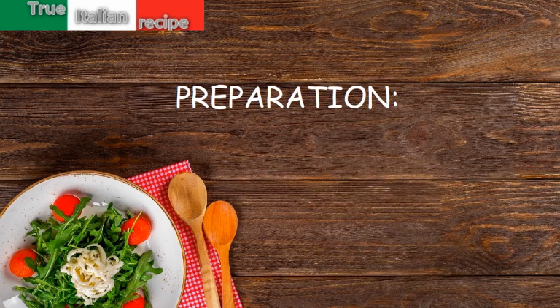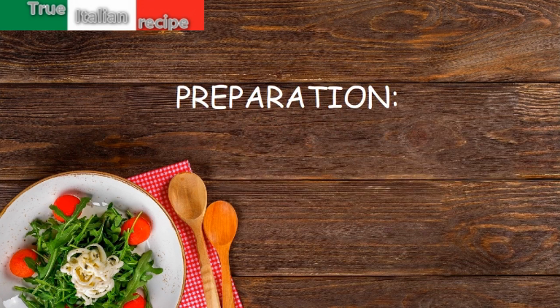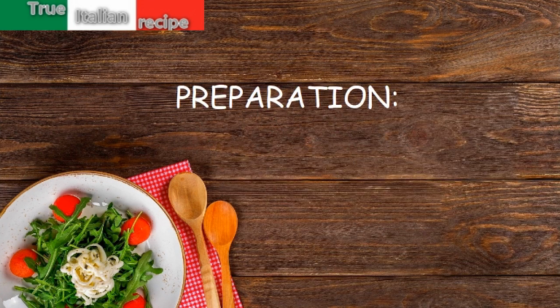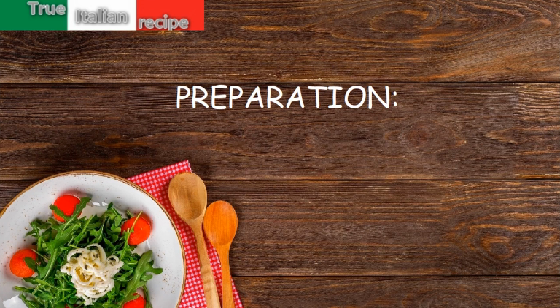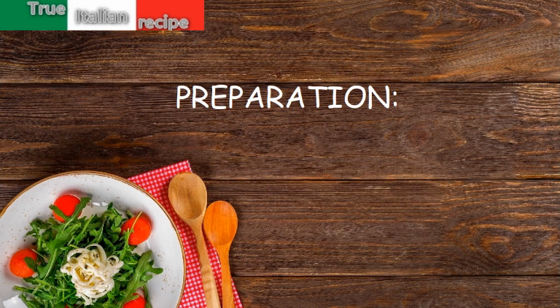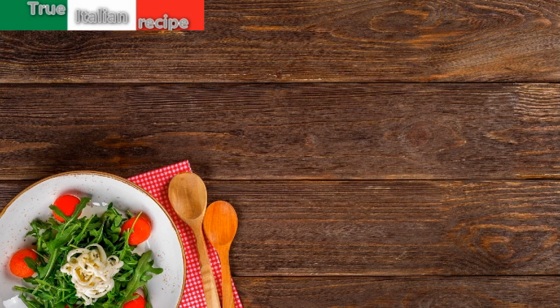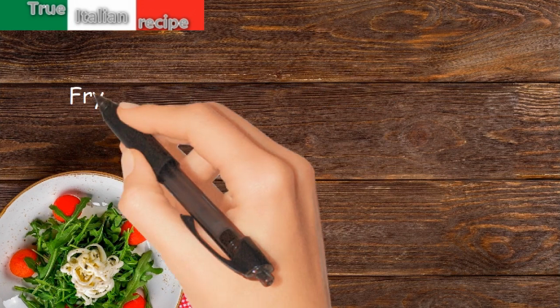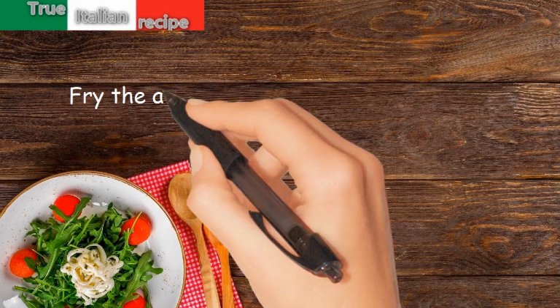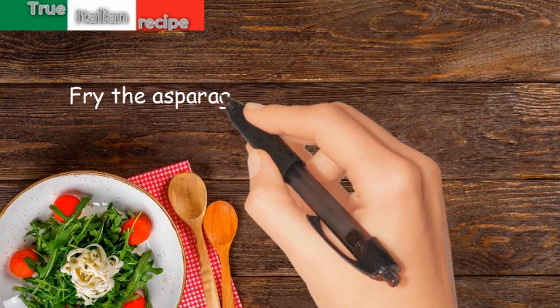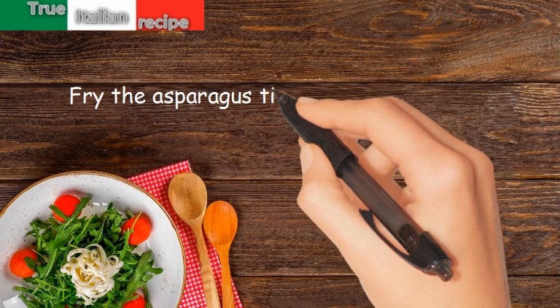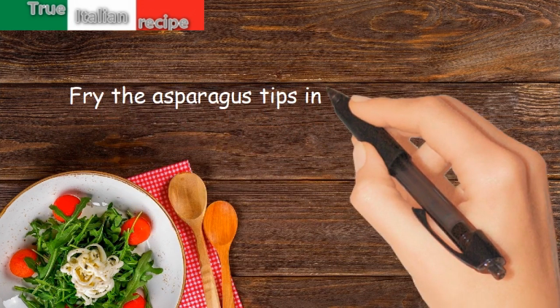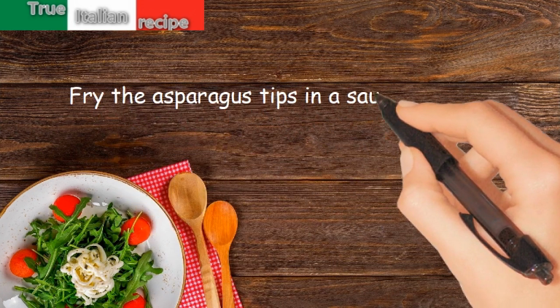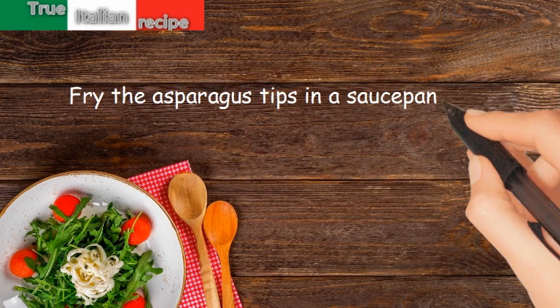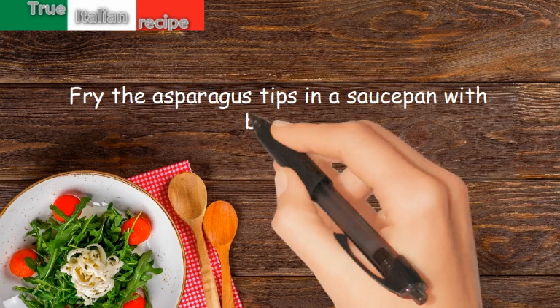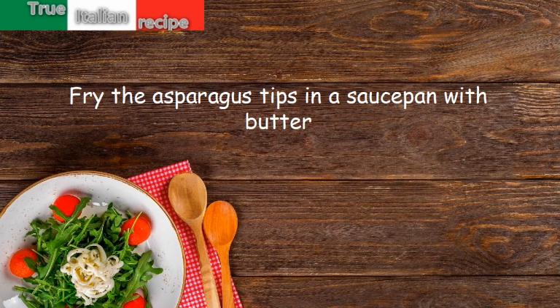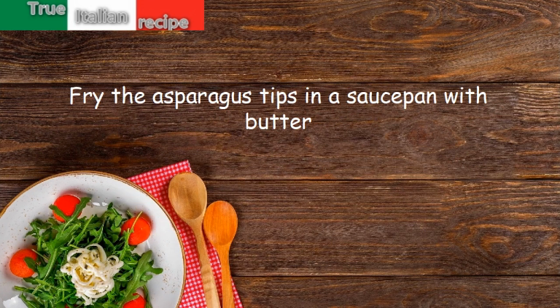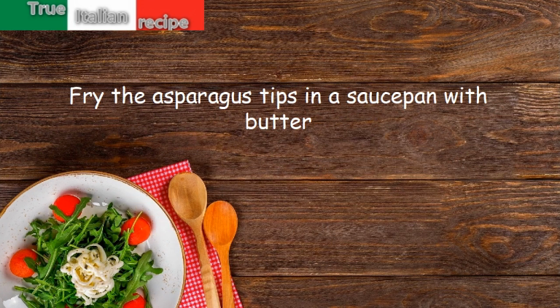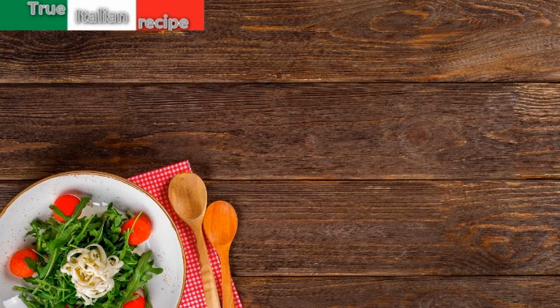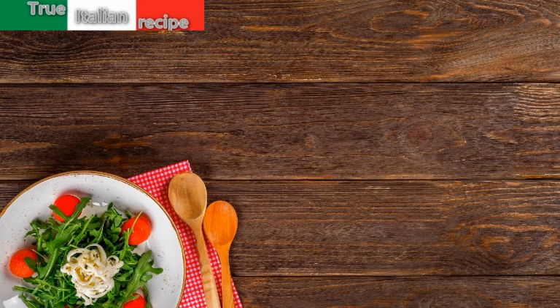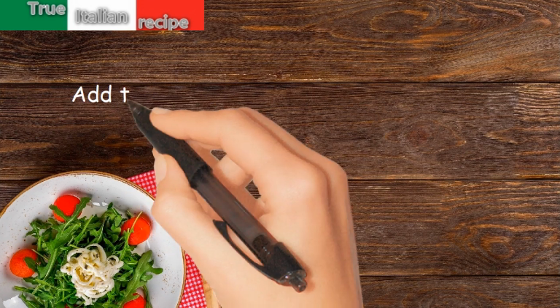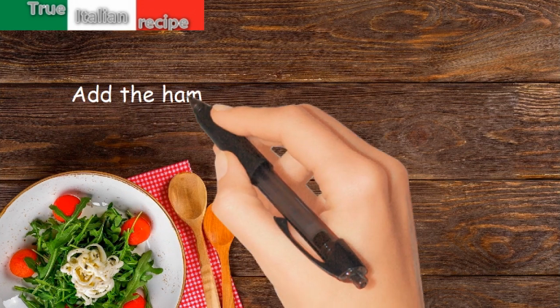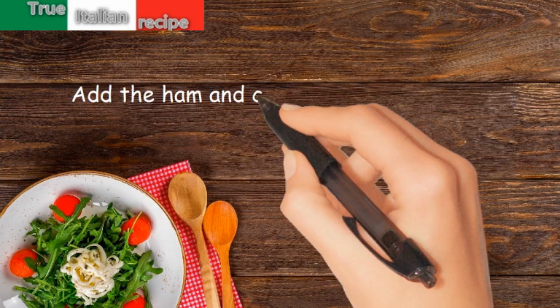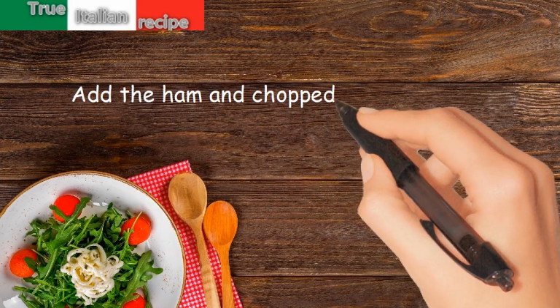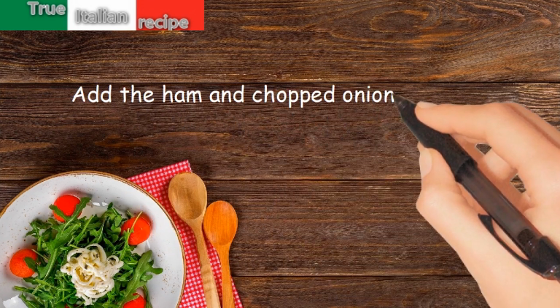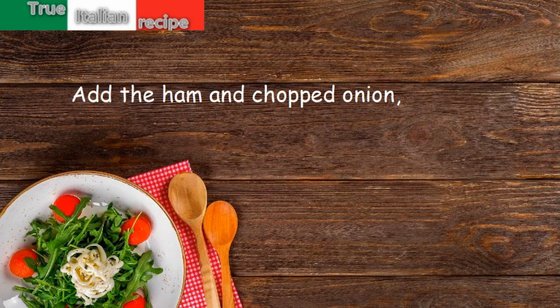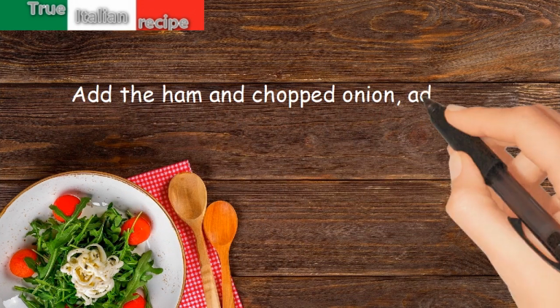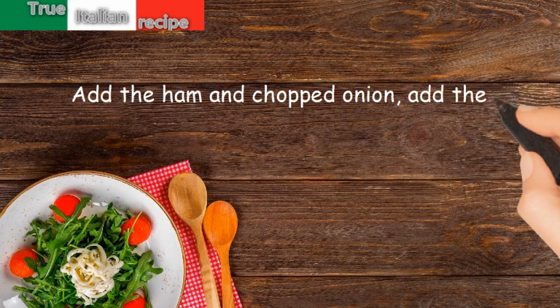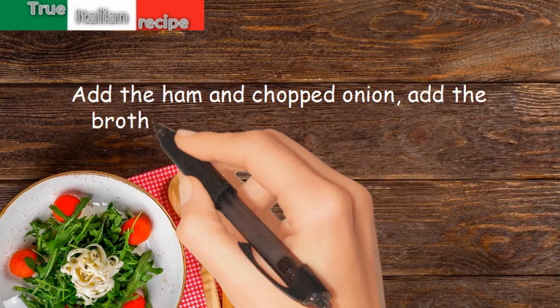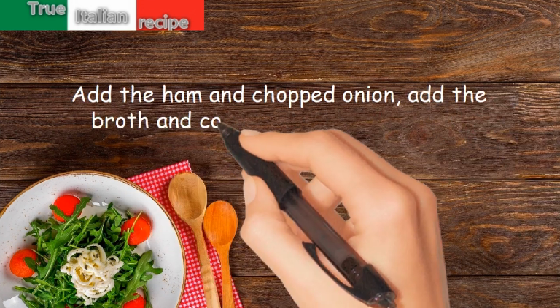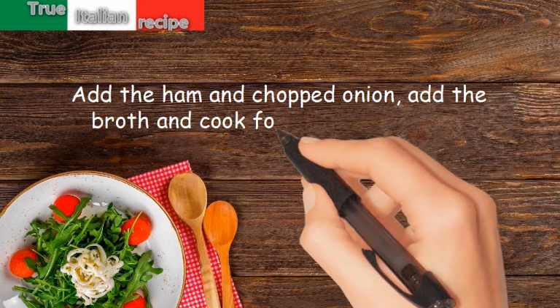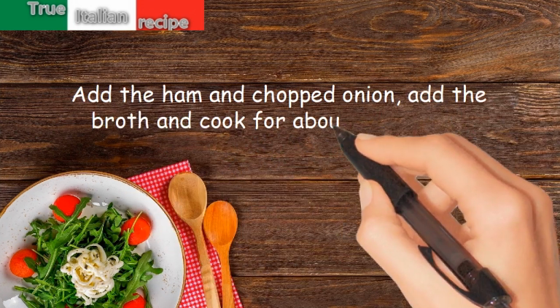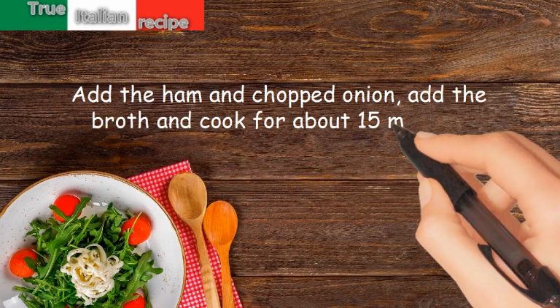Preparation. Fry the asparagus tips in a saucepan with butter. Add the ham and chopped onion. Add the broth and cook for about 15 minutes.